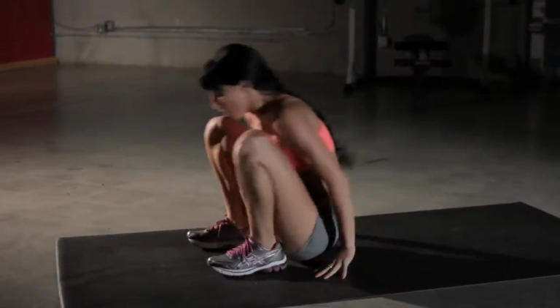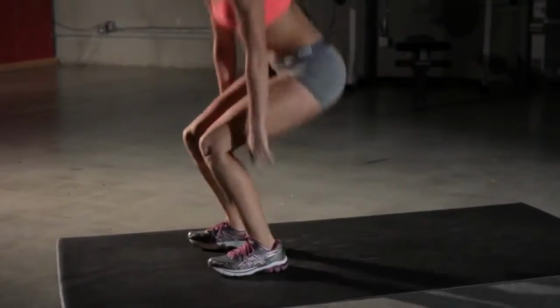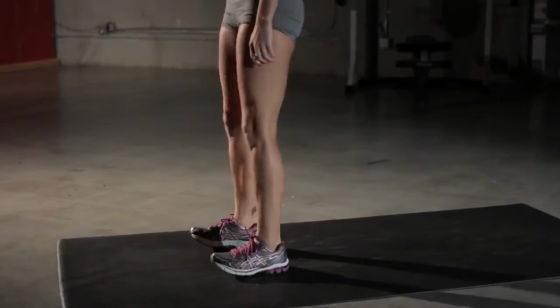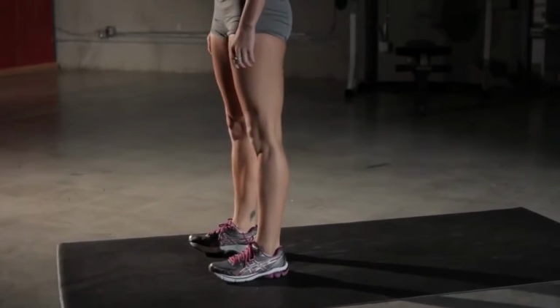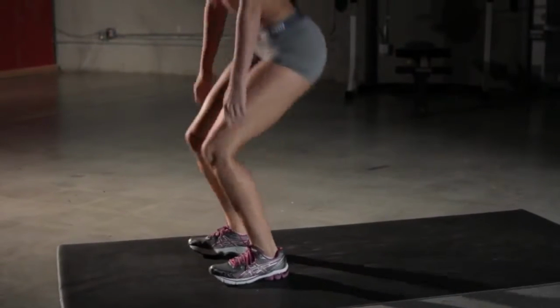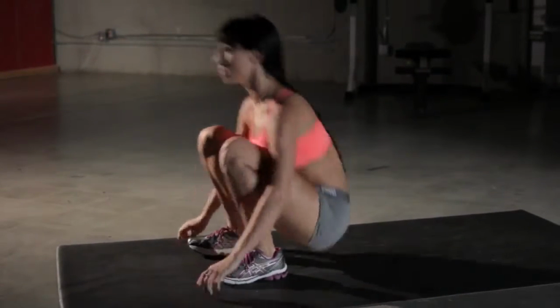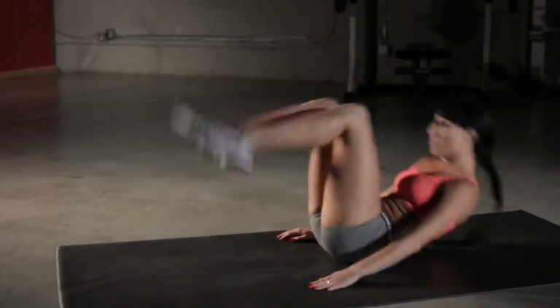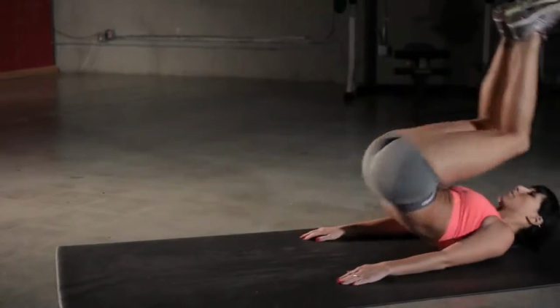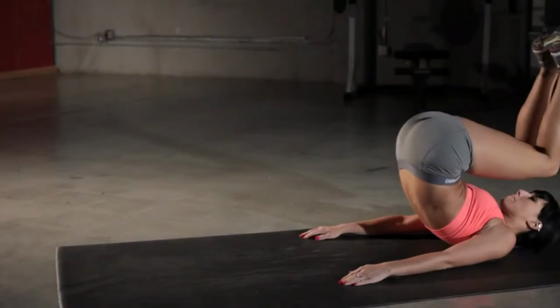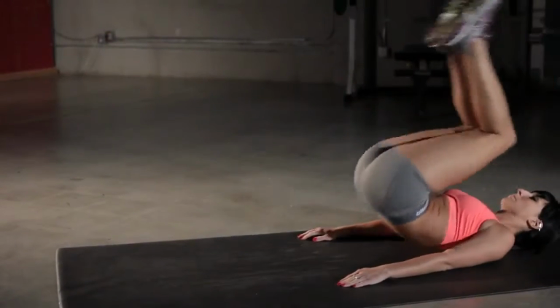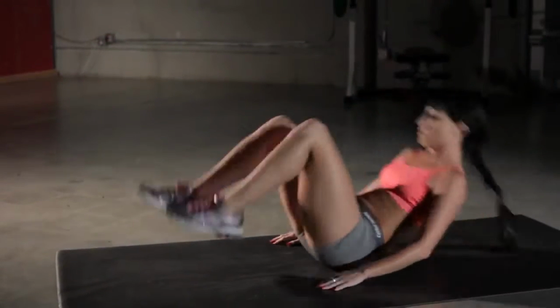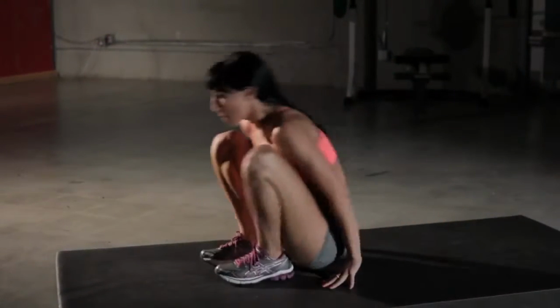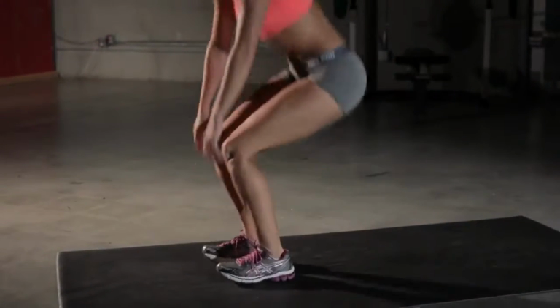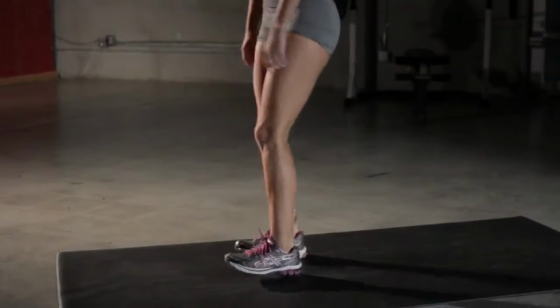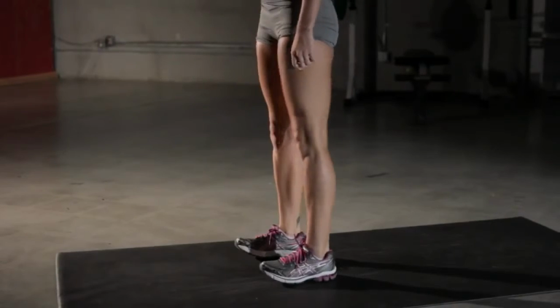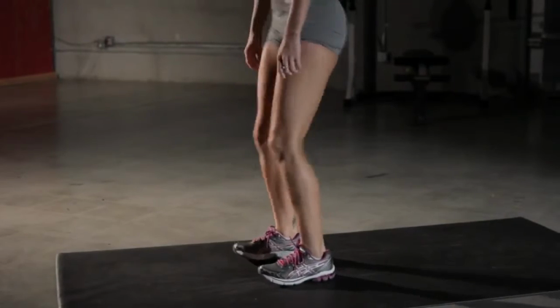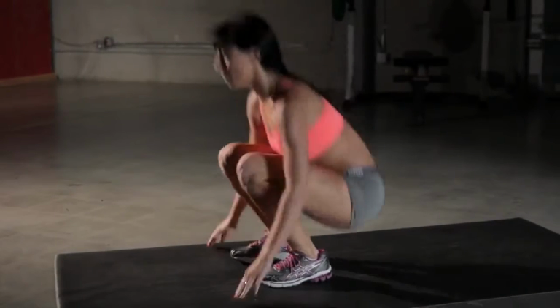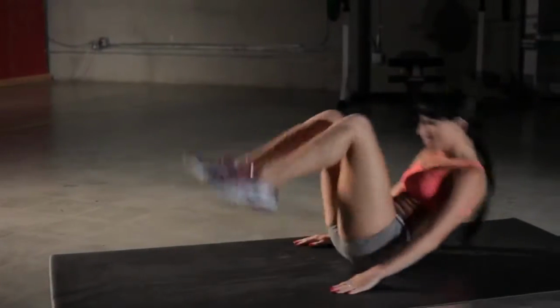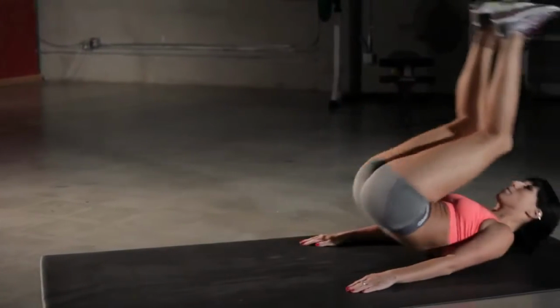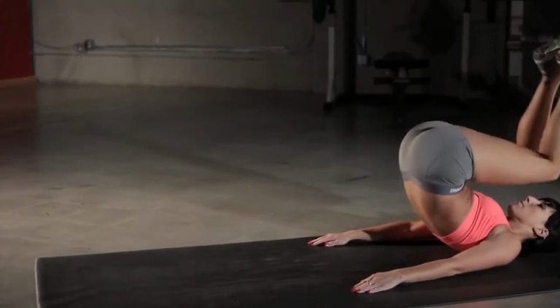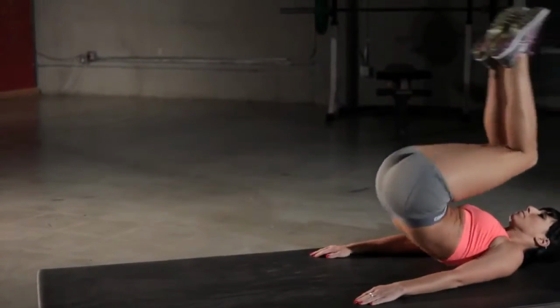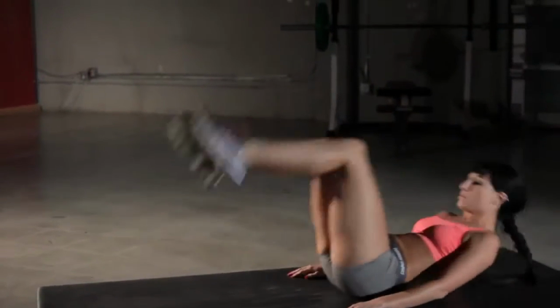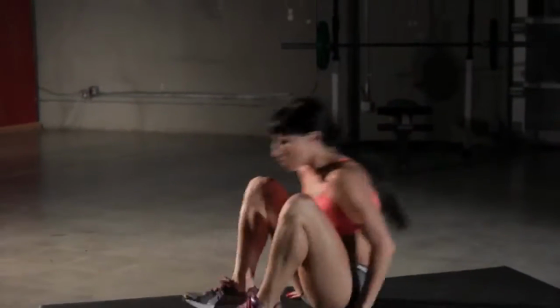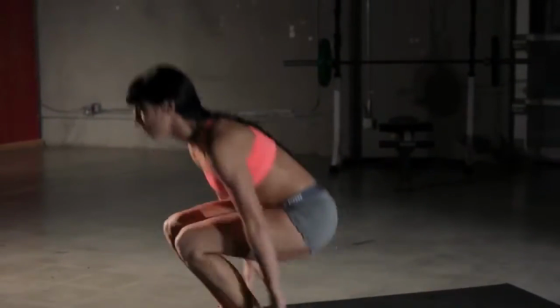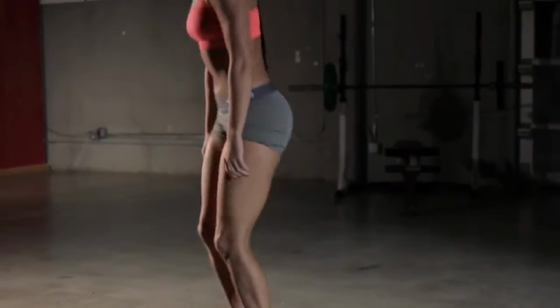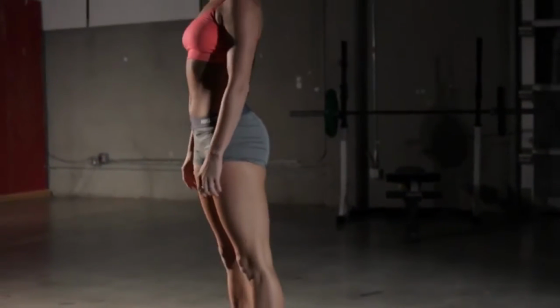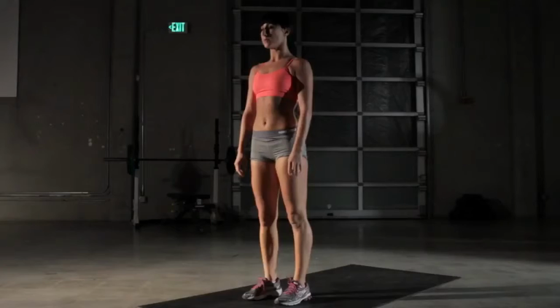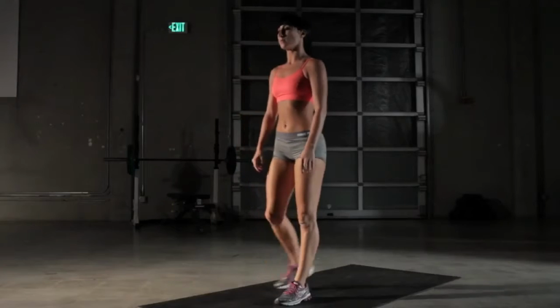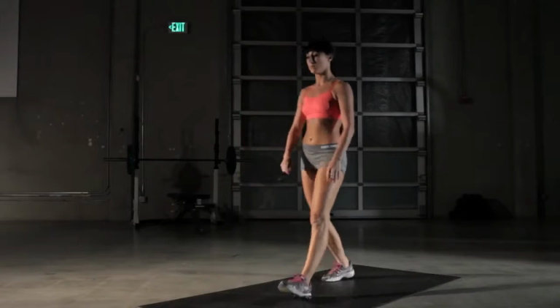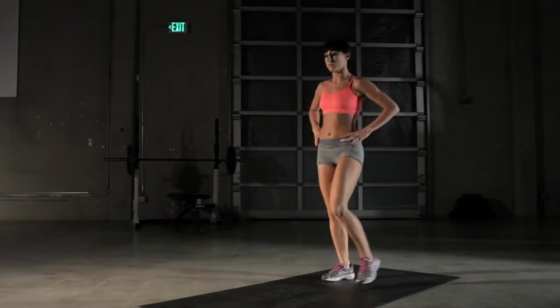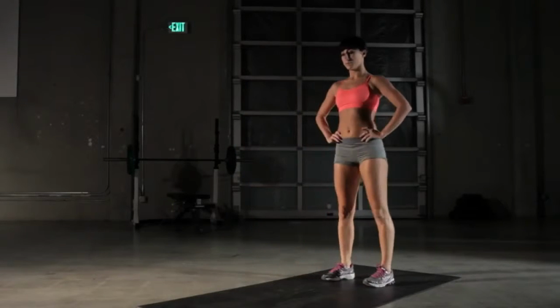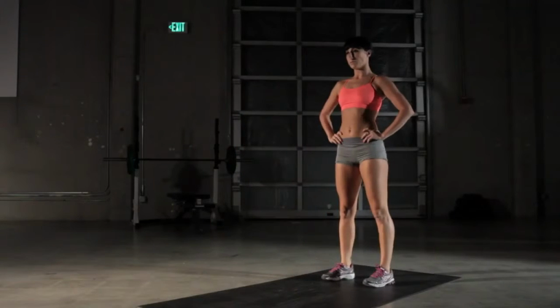This is going to be a great exercise for your abs, as well as for your quadriceps and your glutes as you stand back up into each squat. It's also going to be great for balance and coordination. That's how you properly perform a rolling squat.